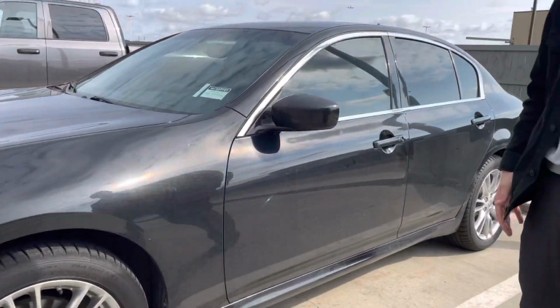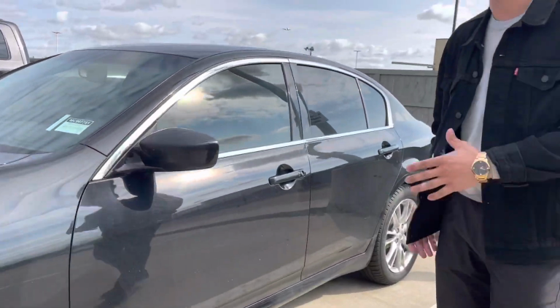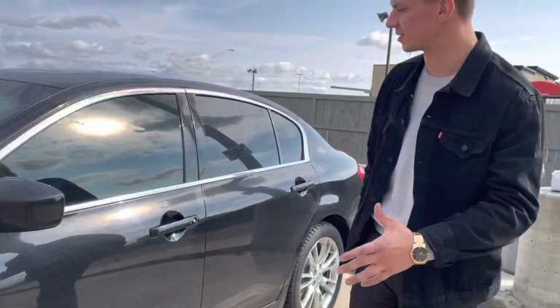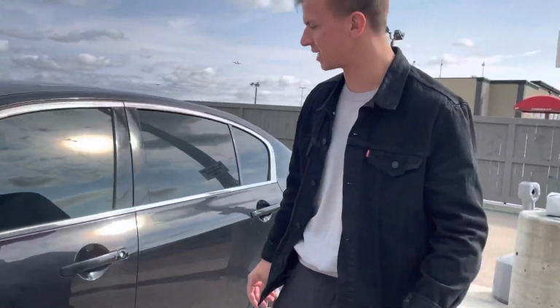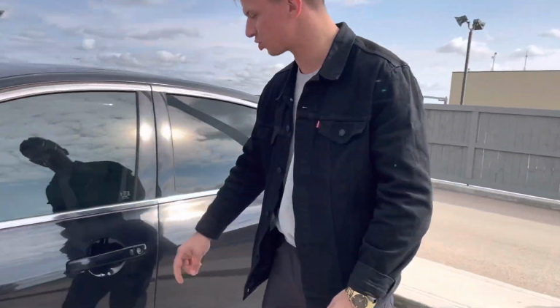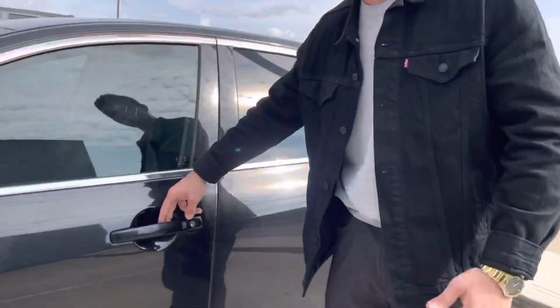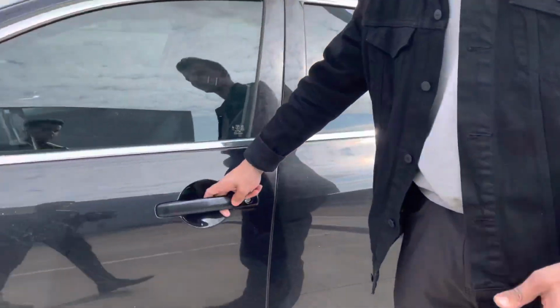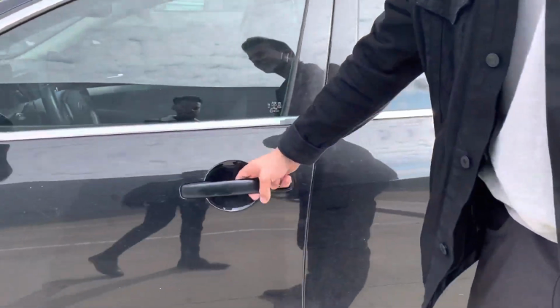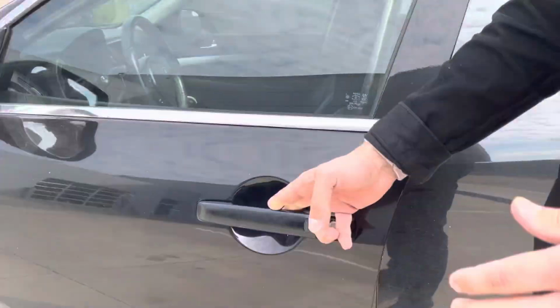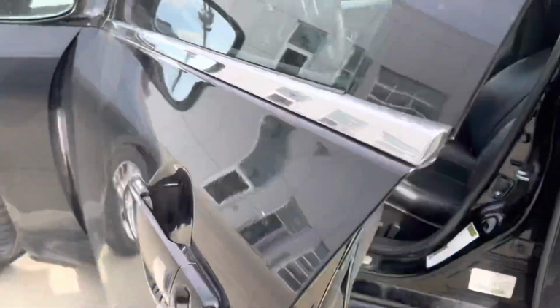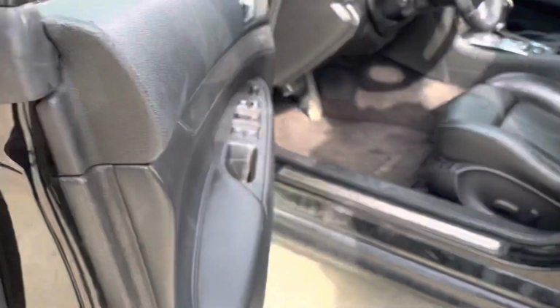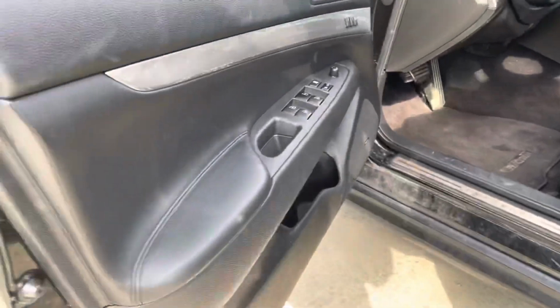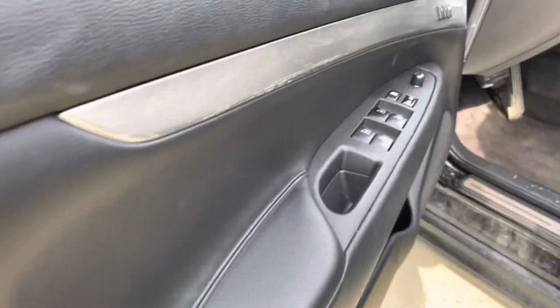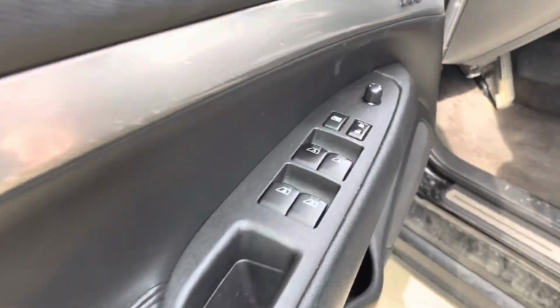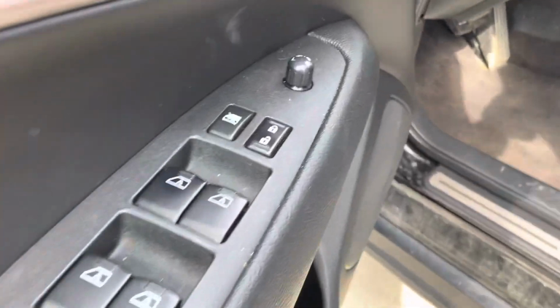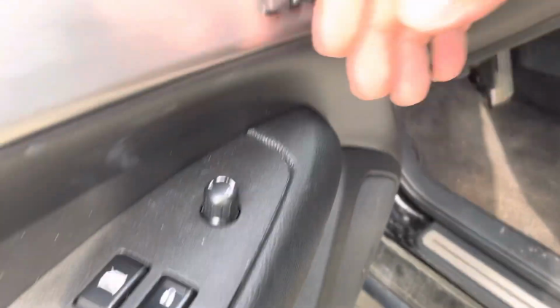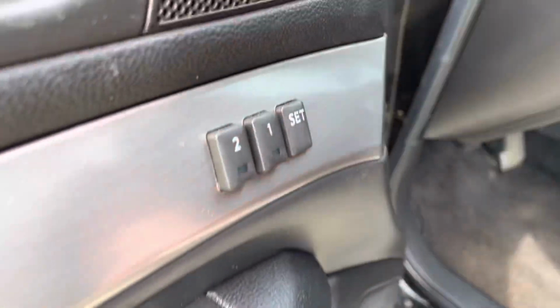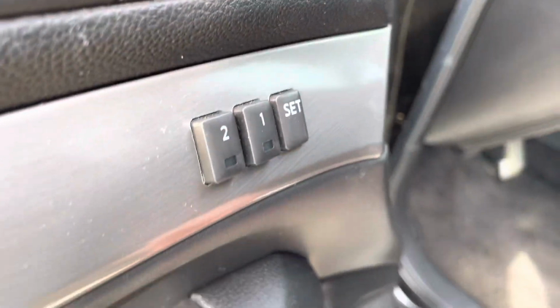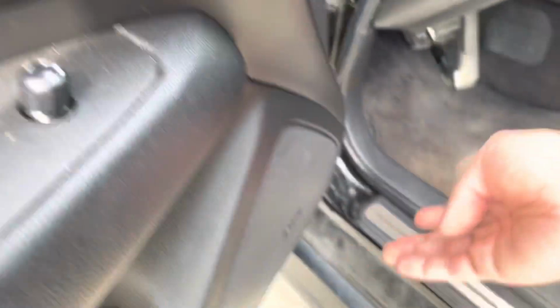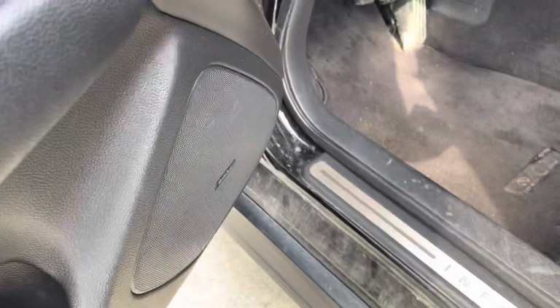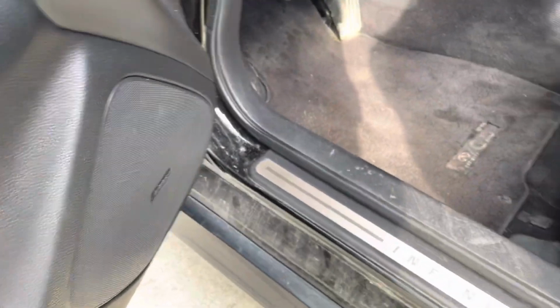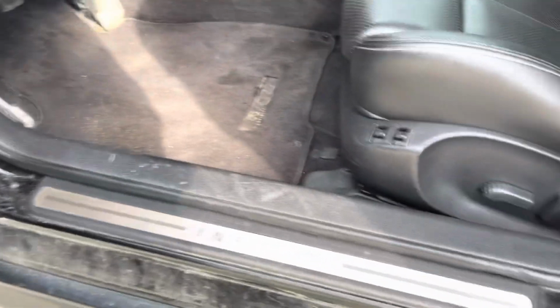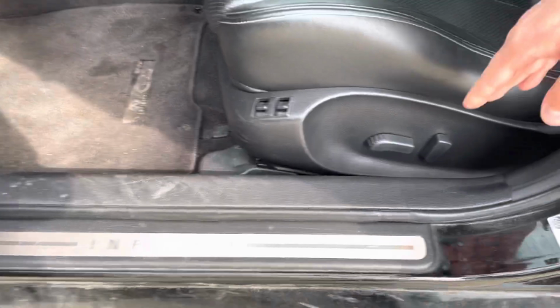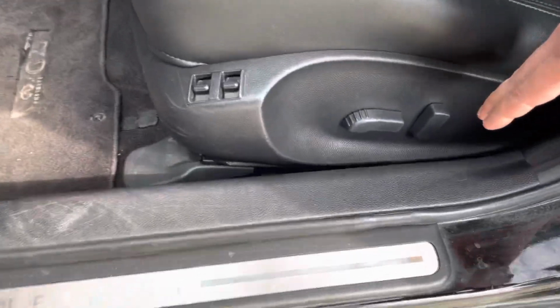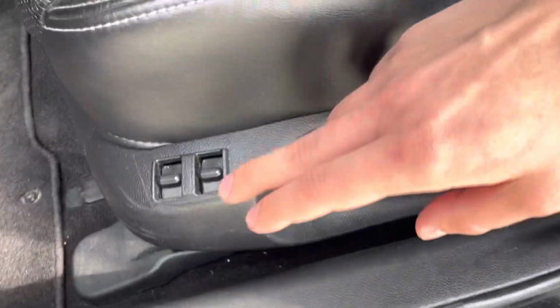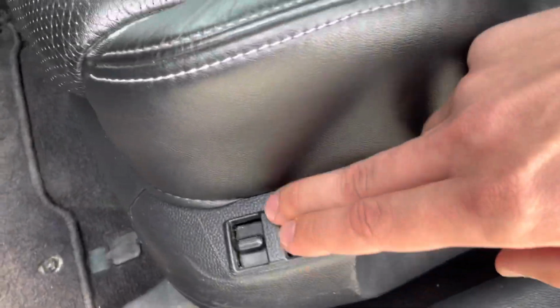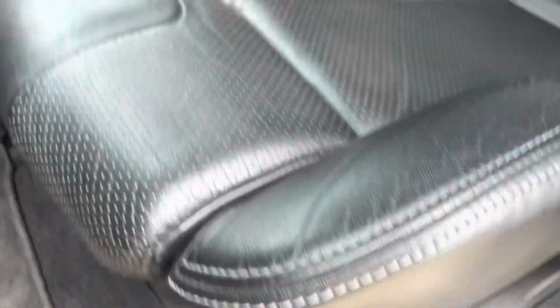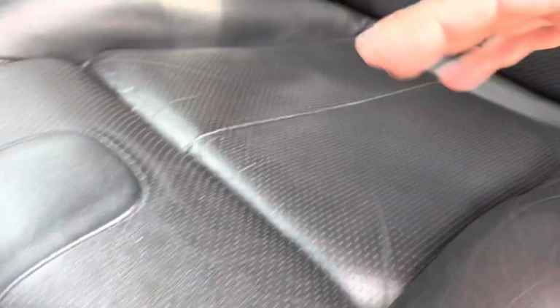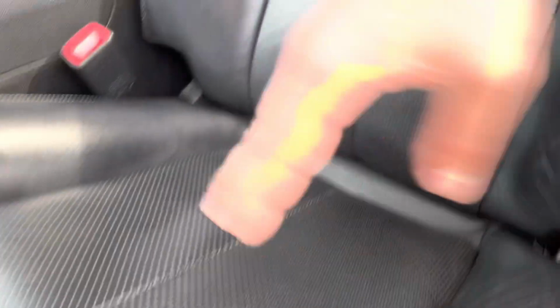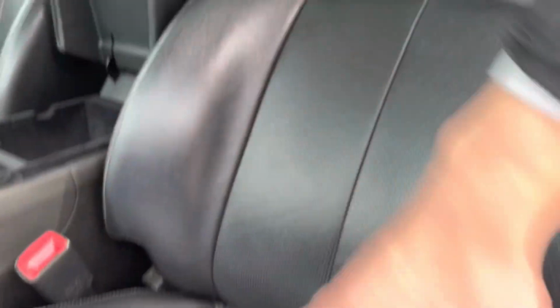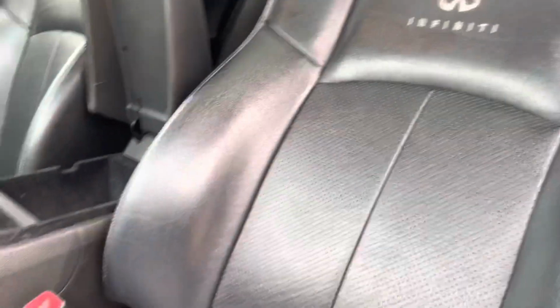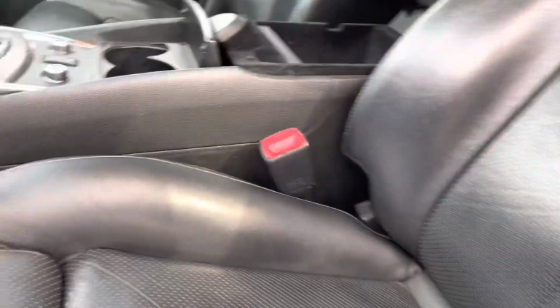This vehicle is amazing. It comes extremely loaded. You get your keyless entry coming on the inside, power locks, windows and mirrors, memory seating as well. You get your upgraded Bose sound system, and power seats with all your controls here to change the width of your legs.